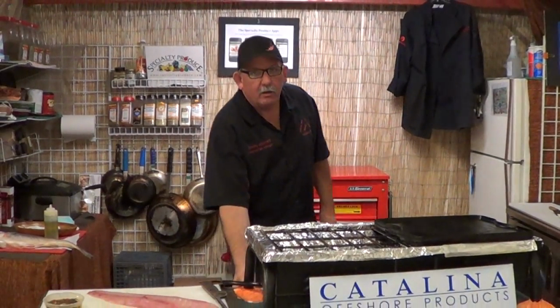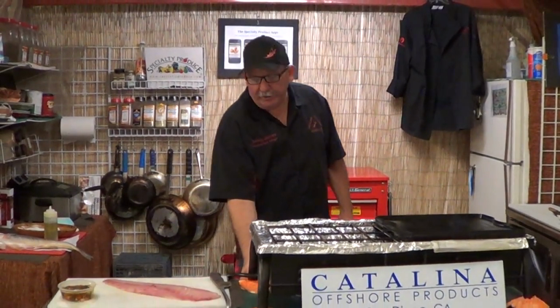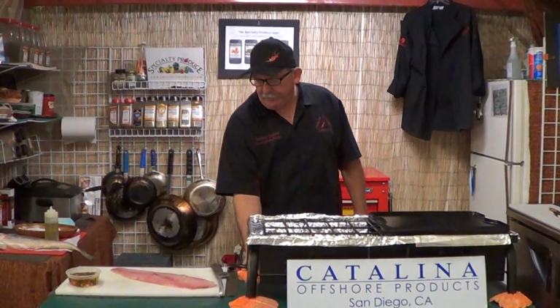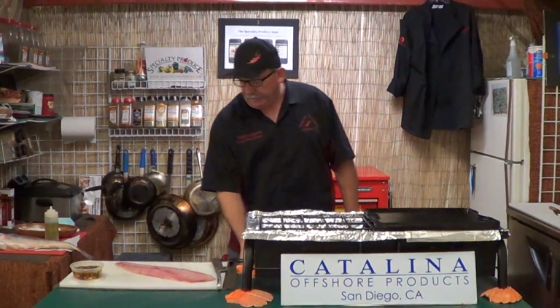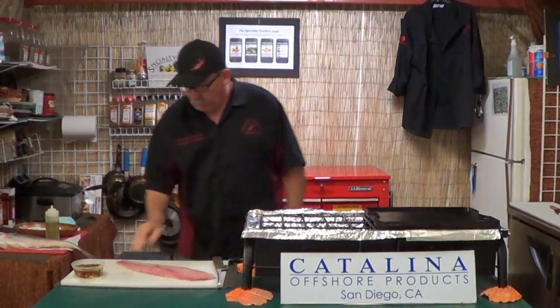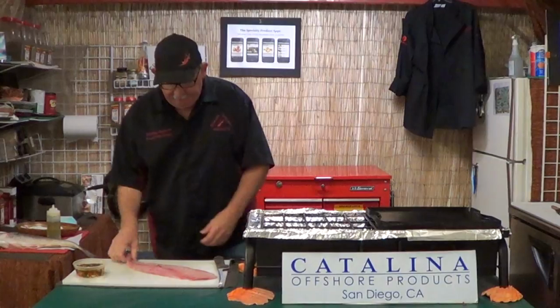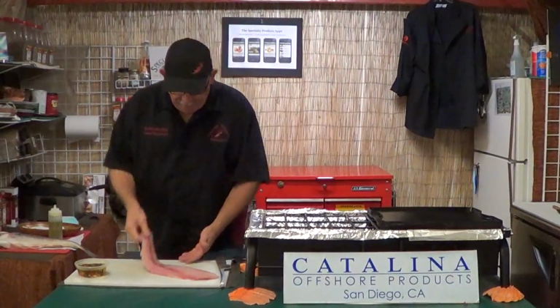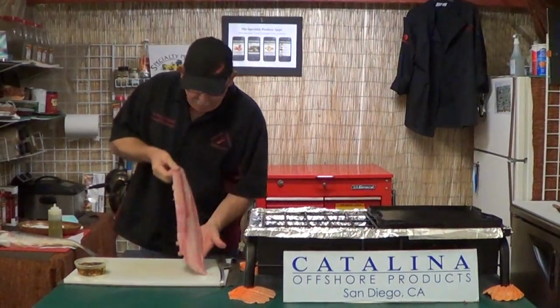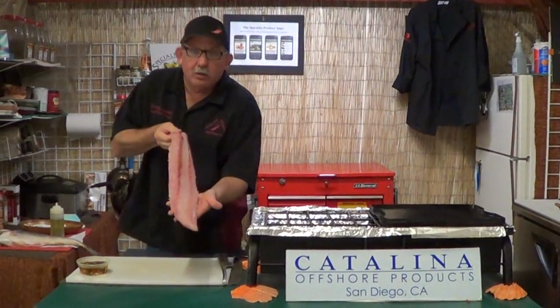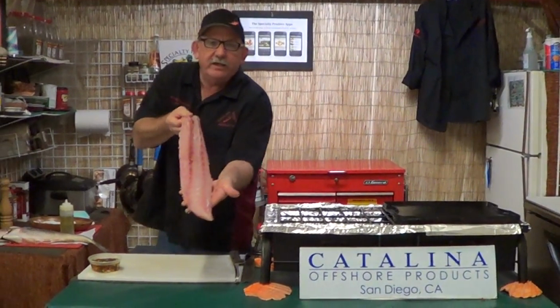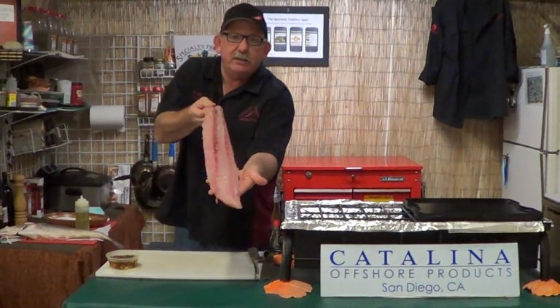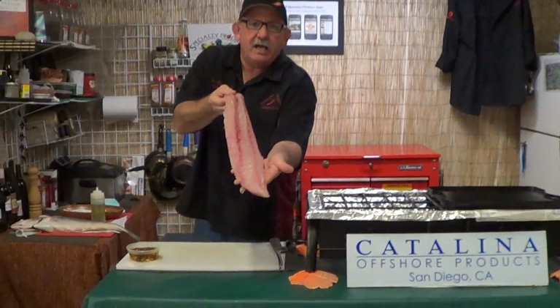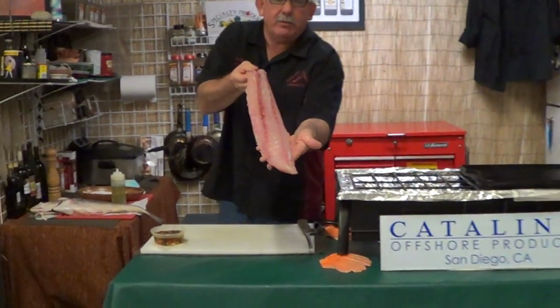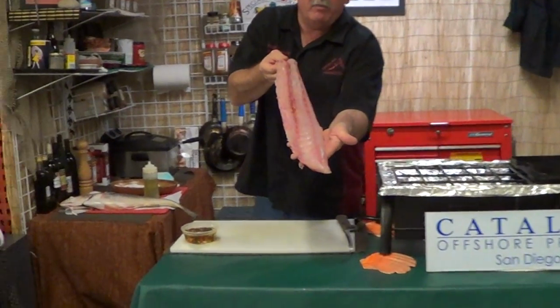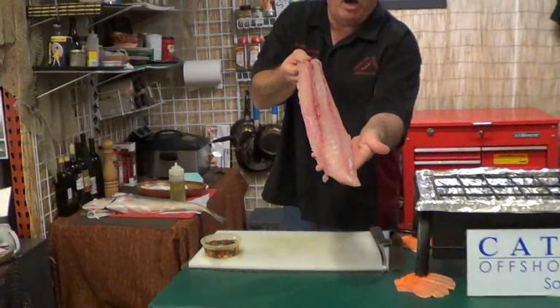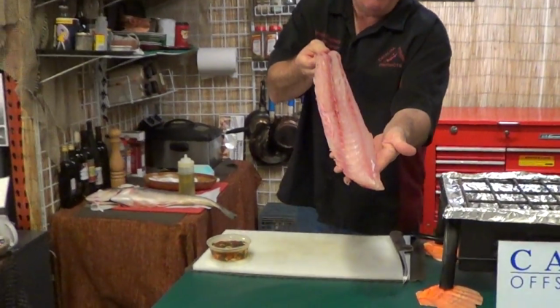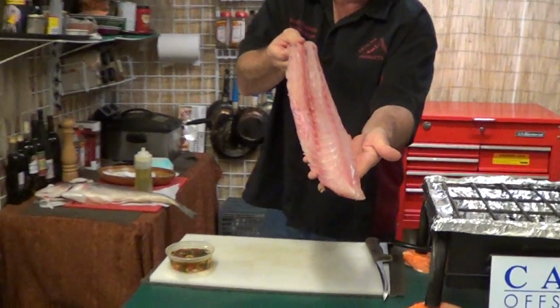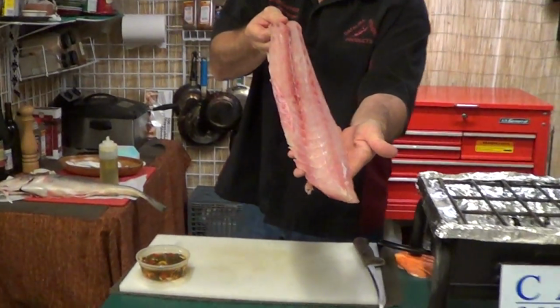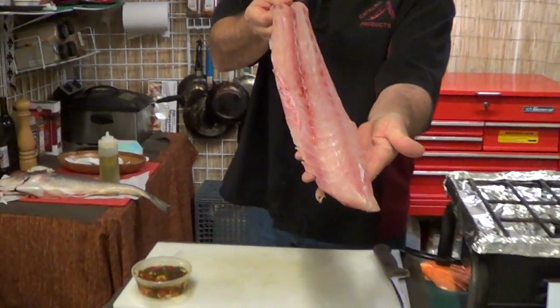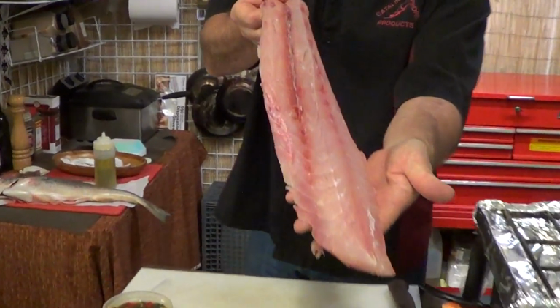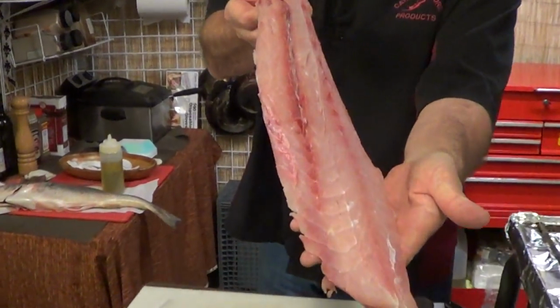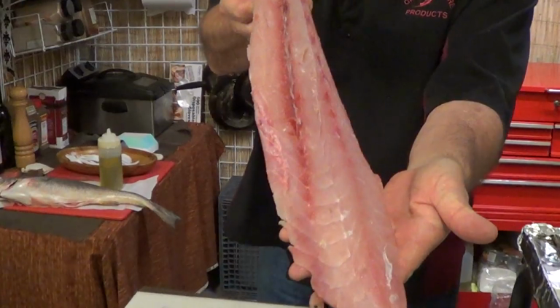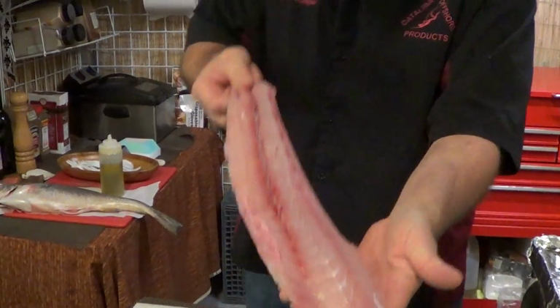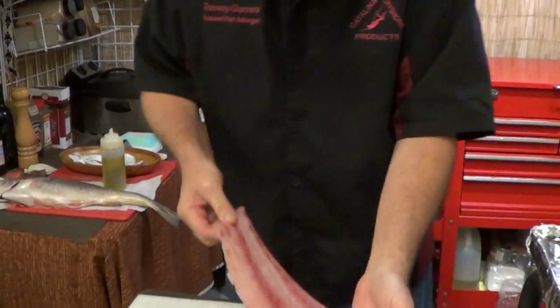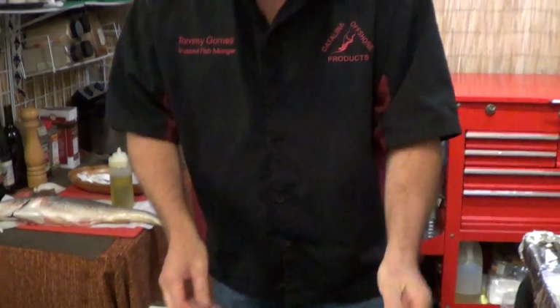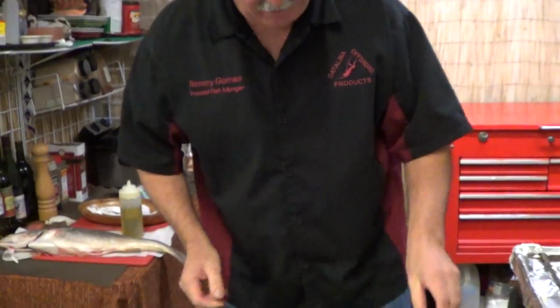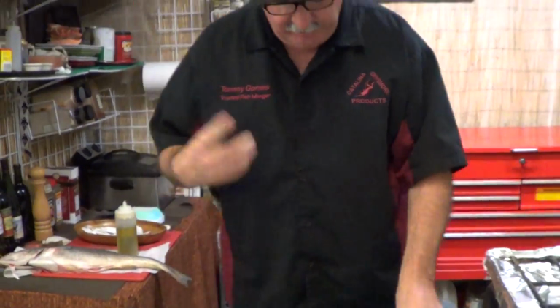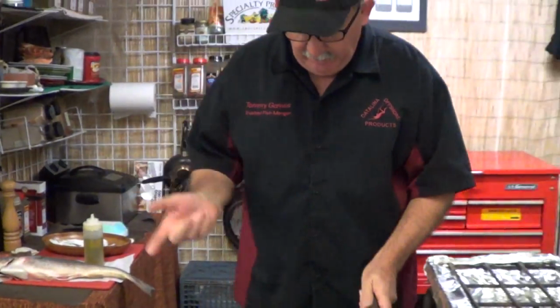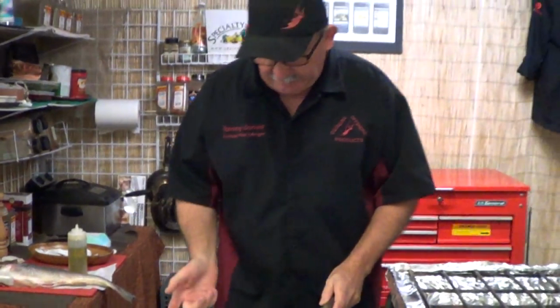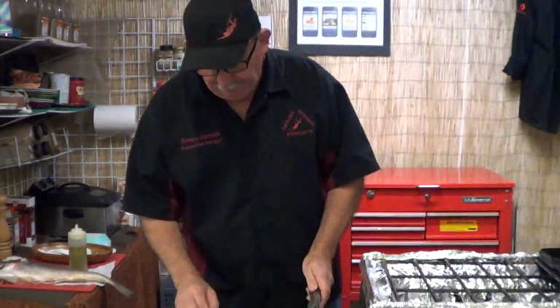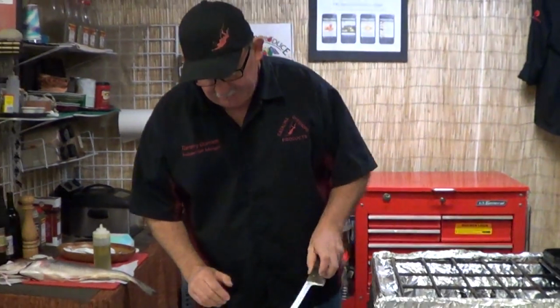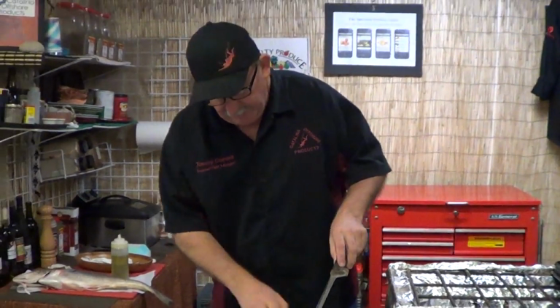What we're going to do this week is Corvina — Corvina sea bass coming out of the Baja. Very nice fish. Cousin to the California white sea bass.